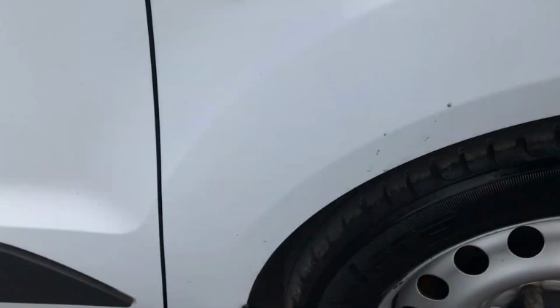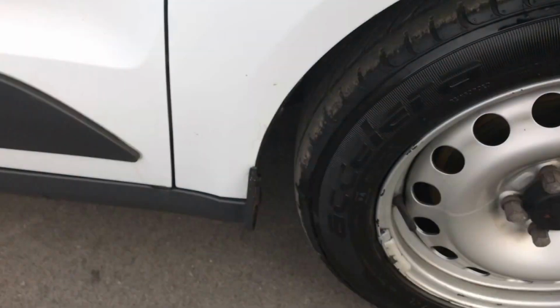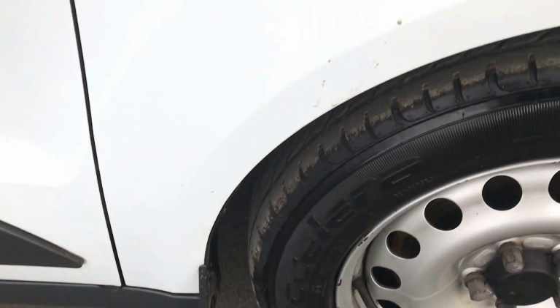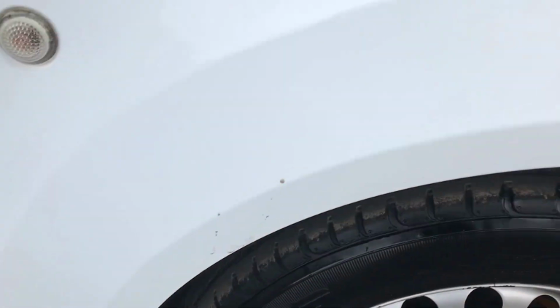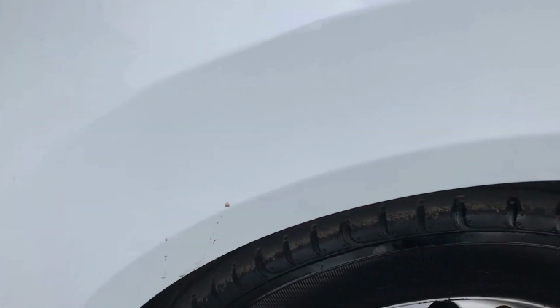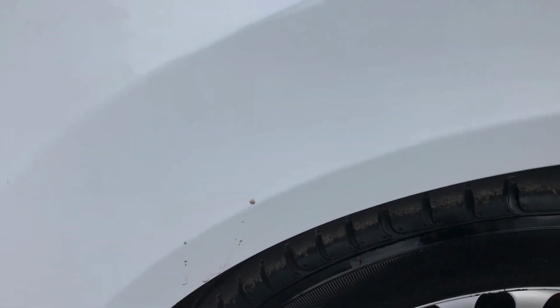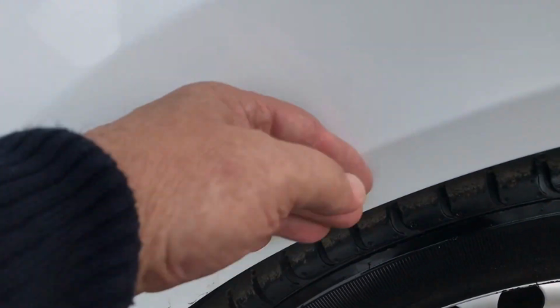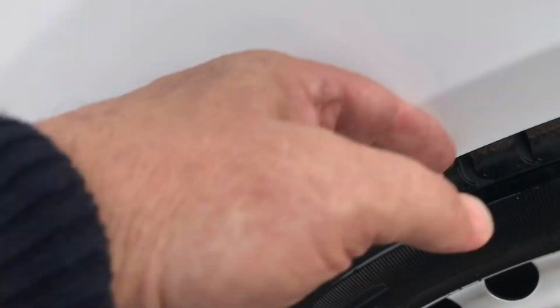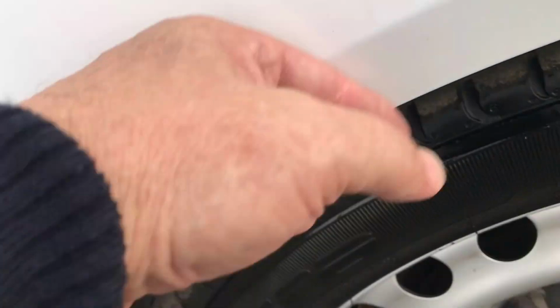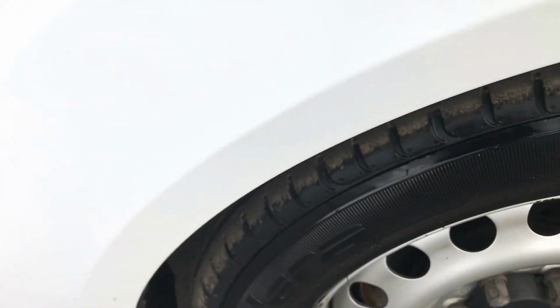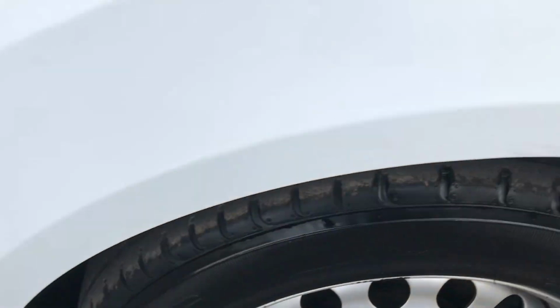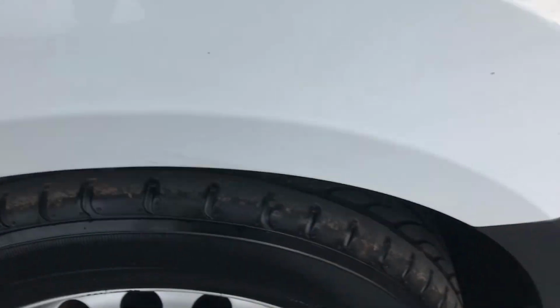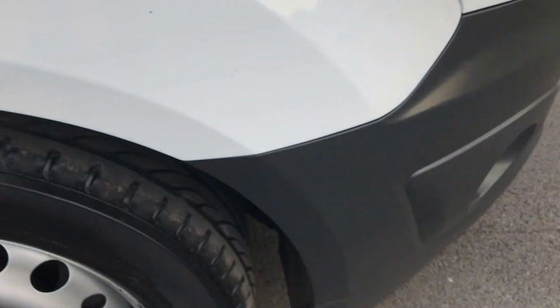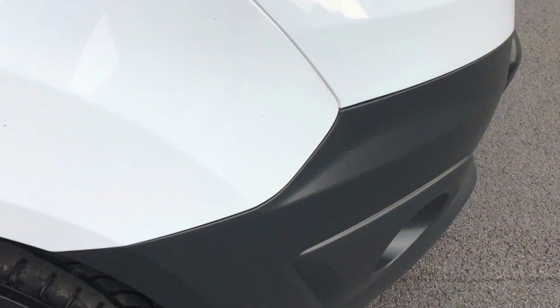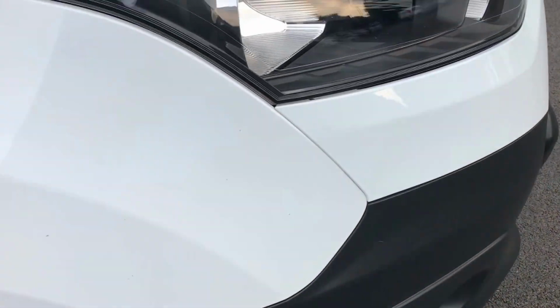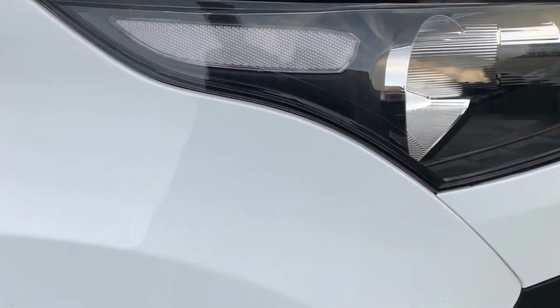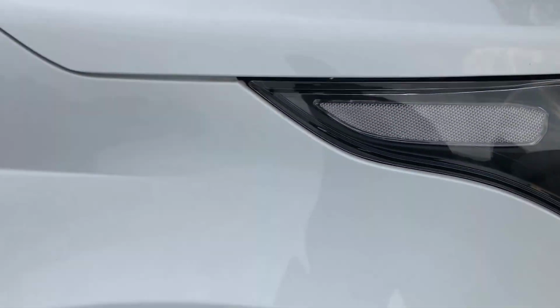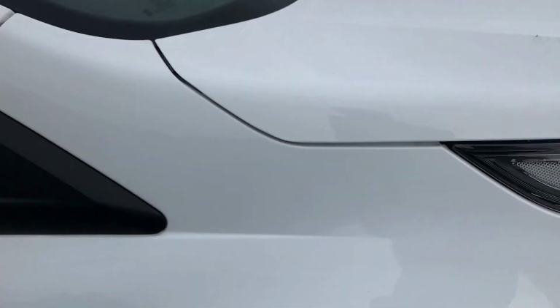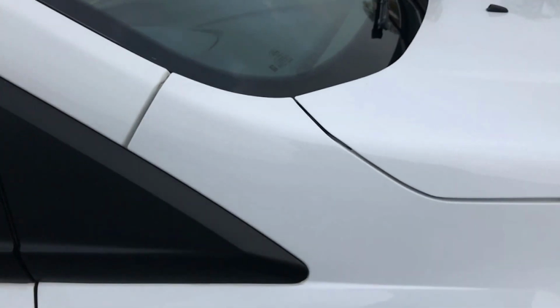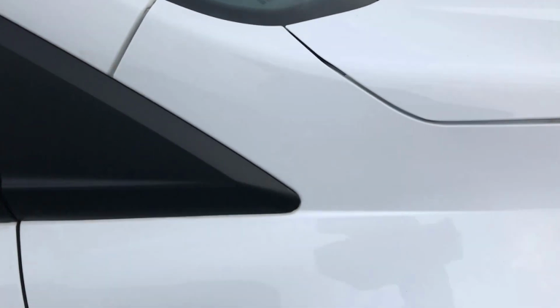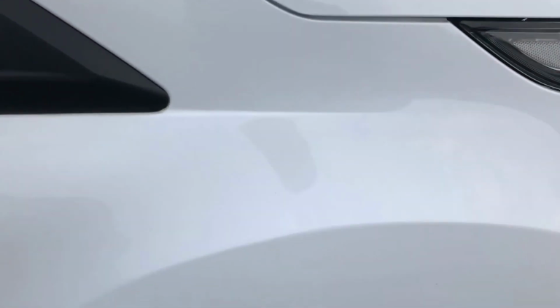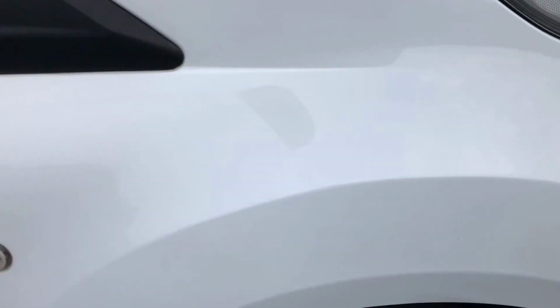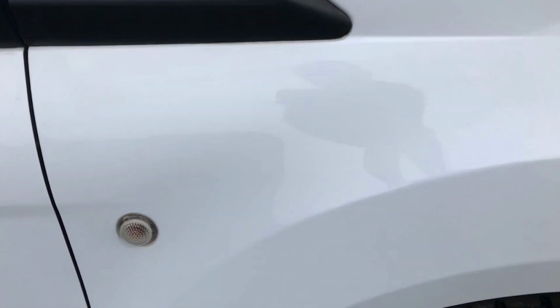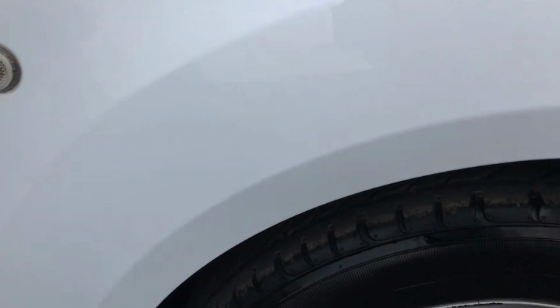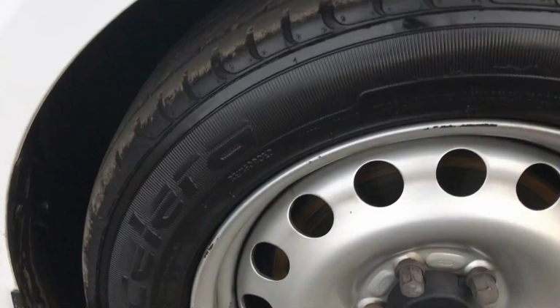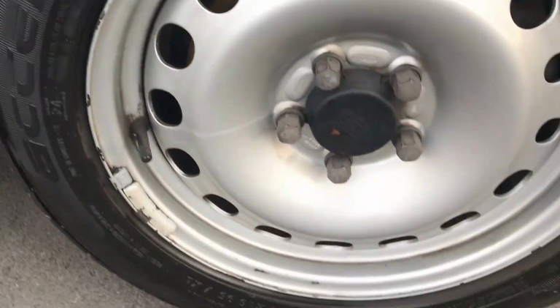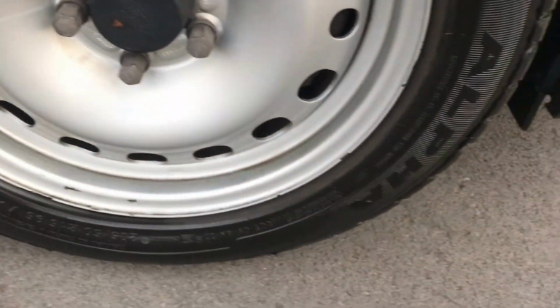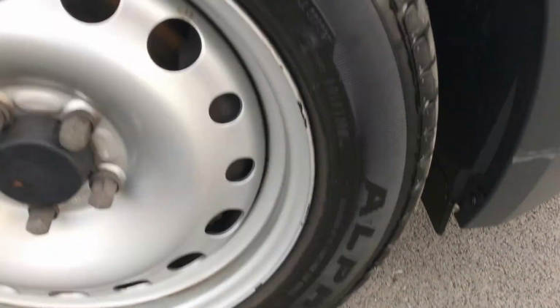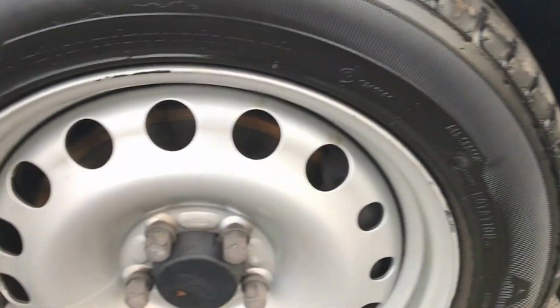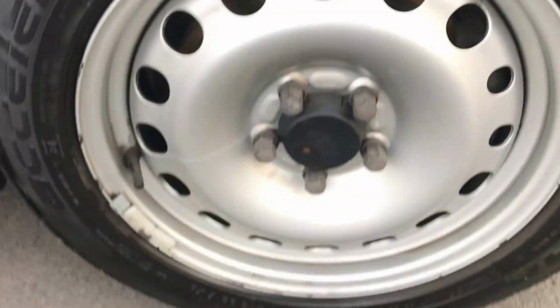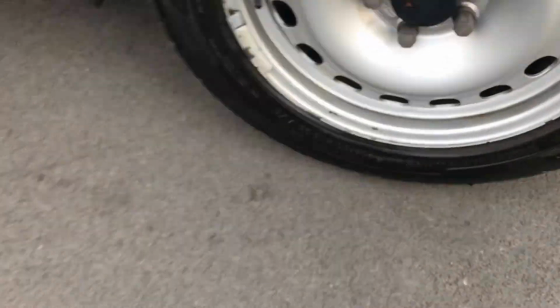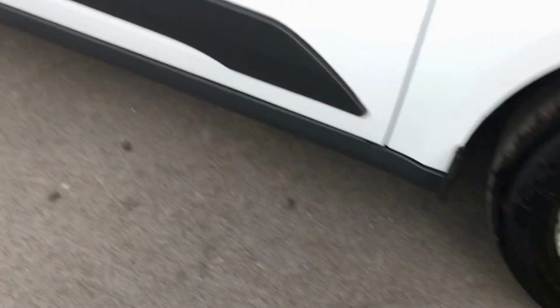Onto the front wing — bit of dust on there as you can see, just wipe it off. The rest of the front wing is all in order, absolutely fine. No issues with the wheel.